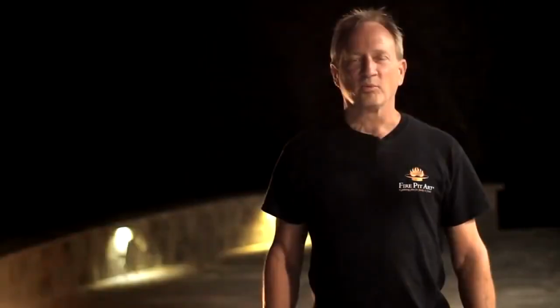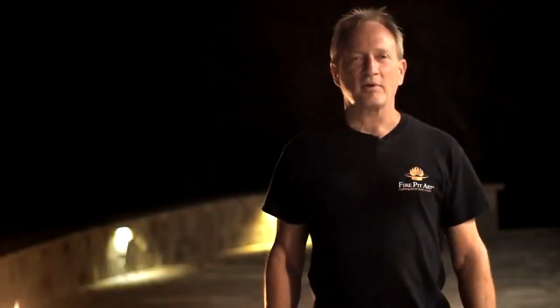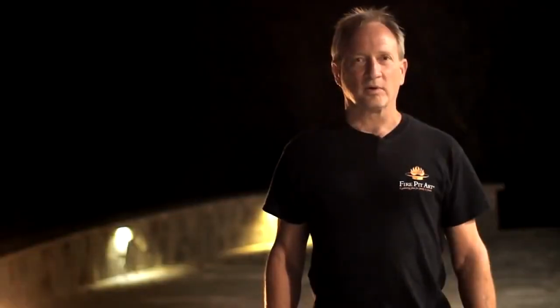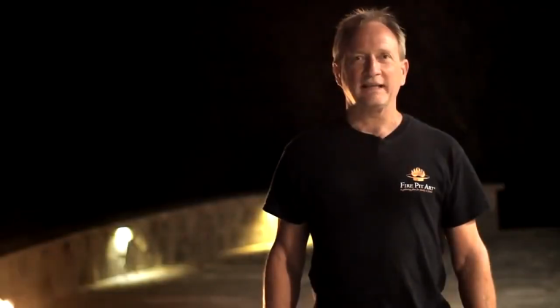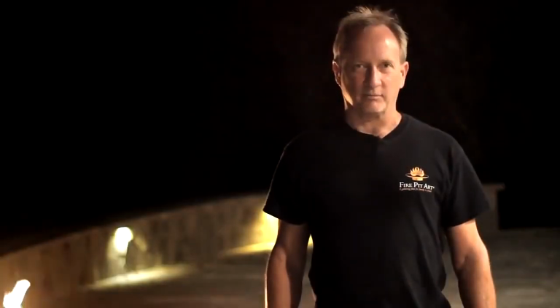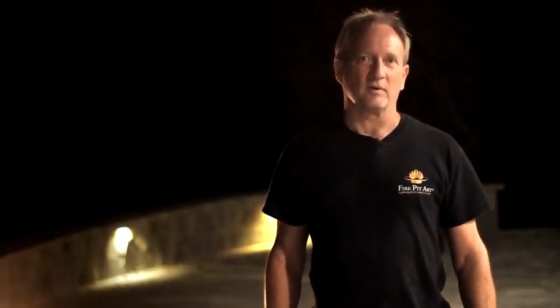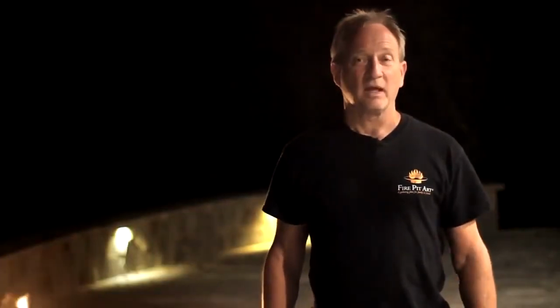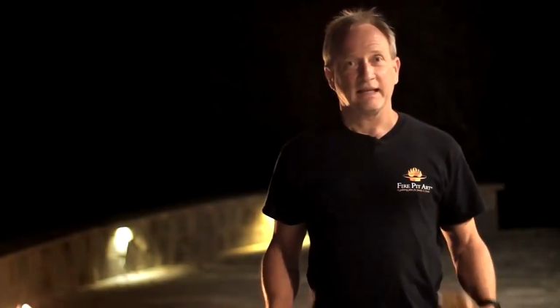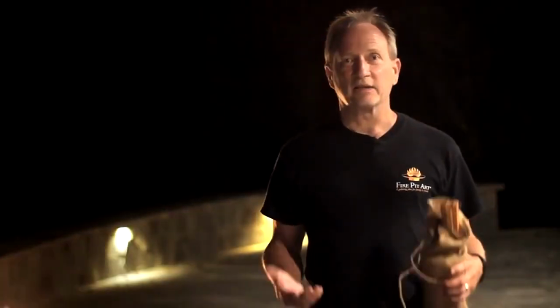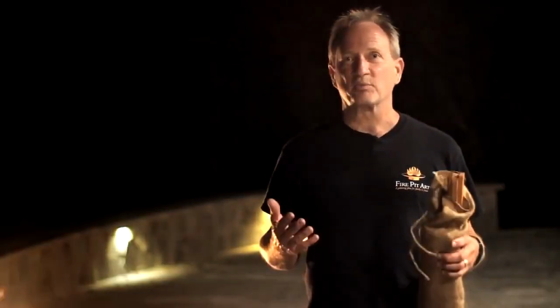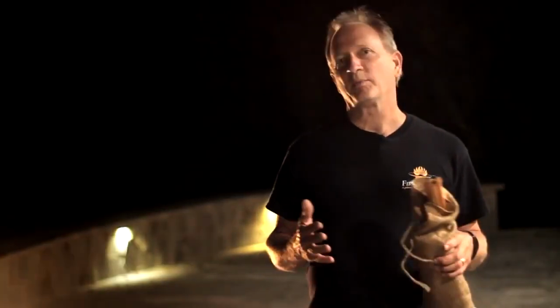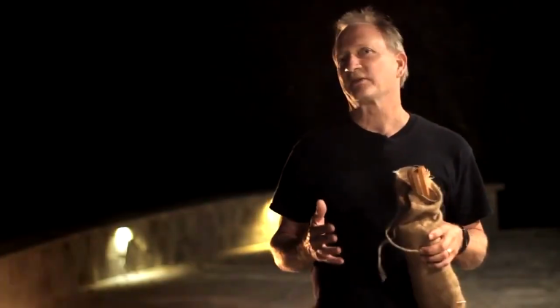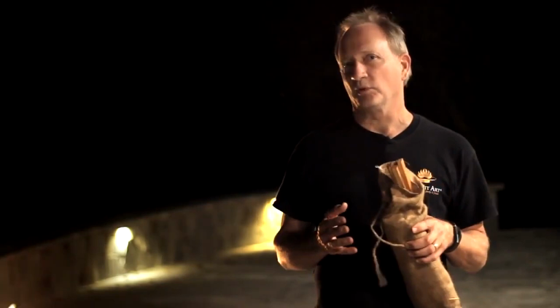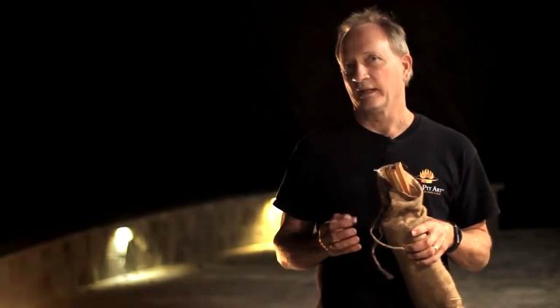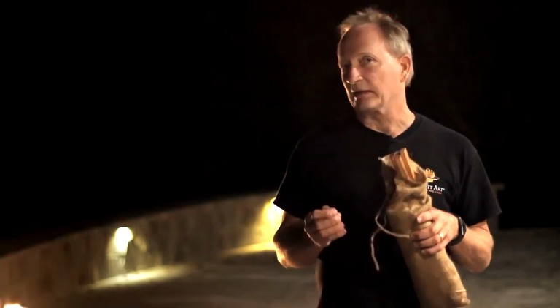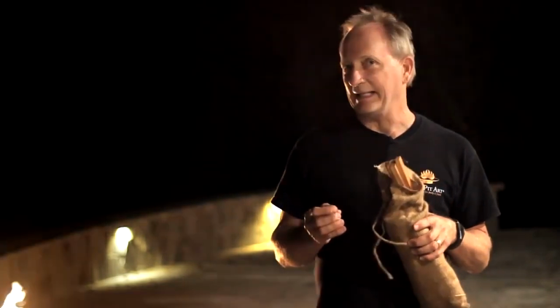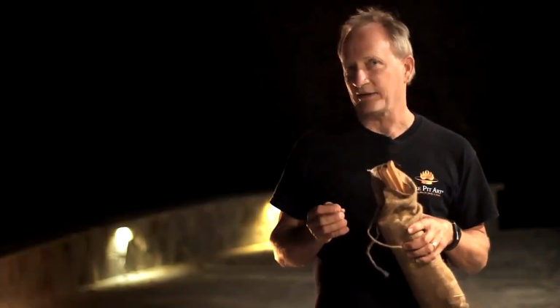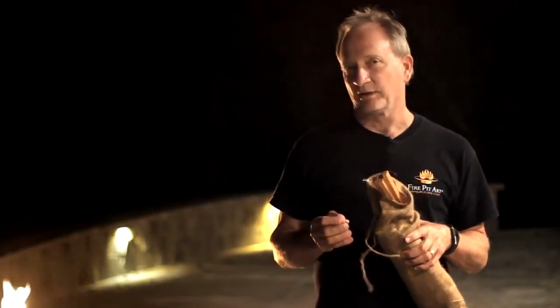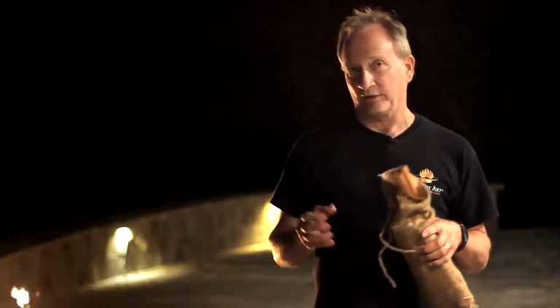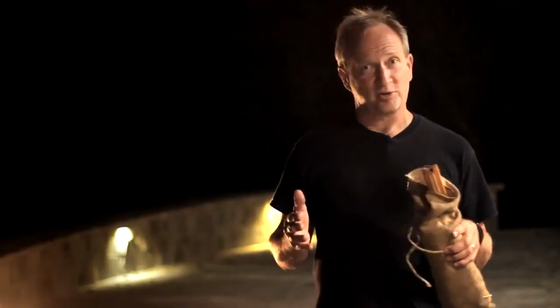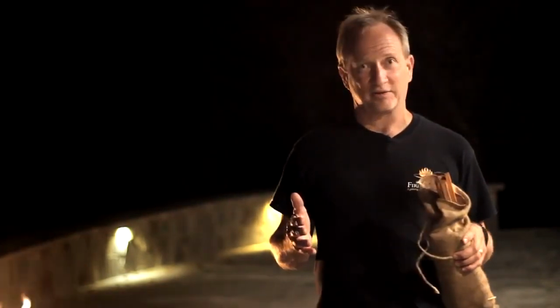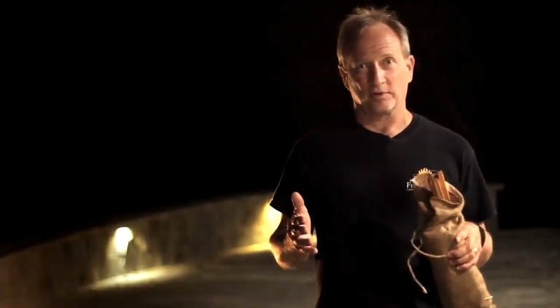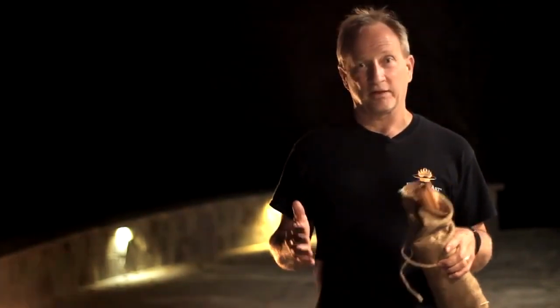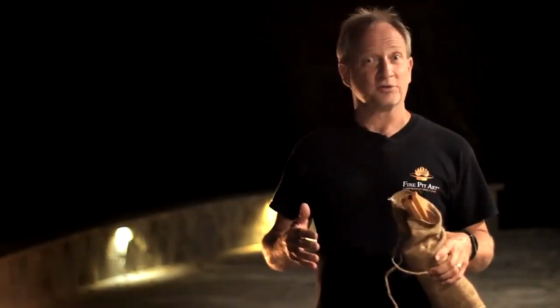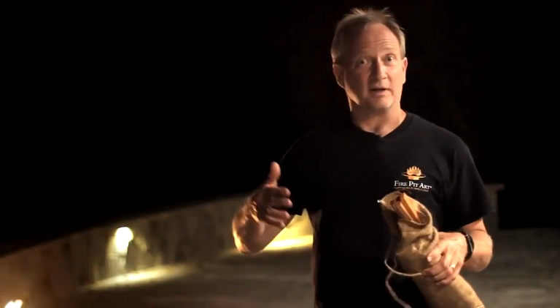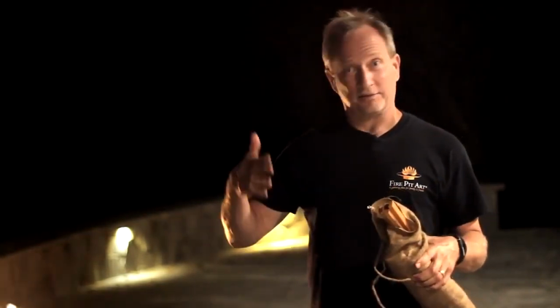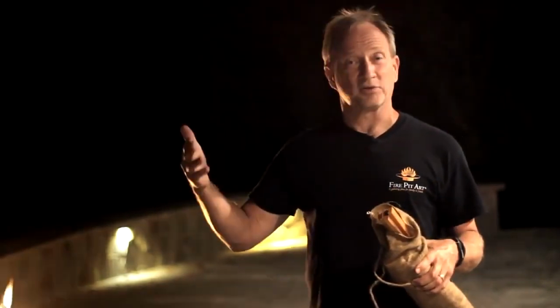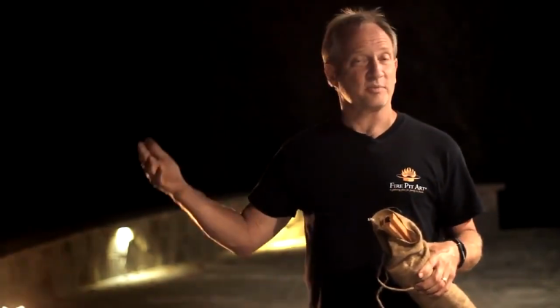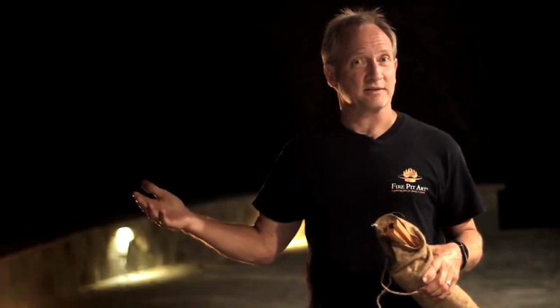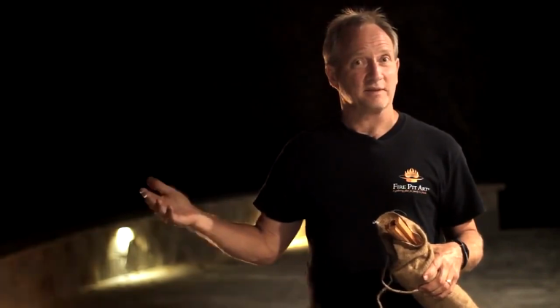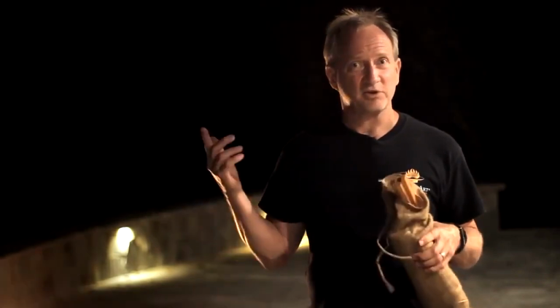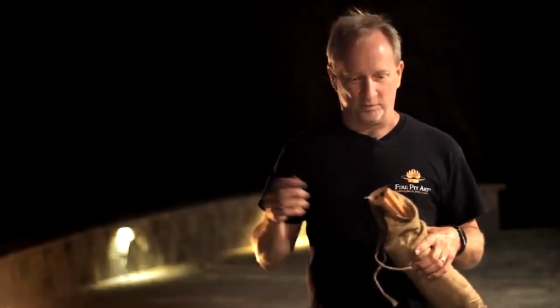You've probably heard the word kindling before. Kindling is smaller pieces of wood that light easier than larger pieces of wood and are used to light those large pieces. Let me show you.